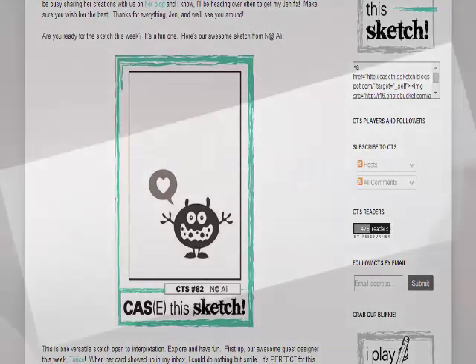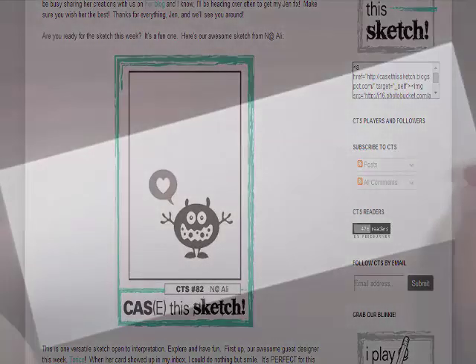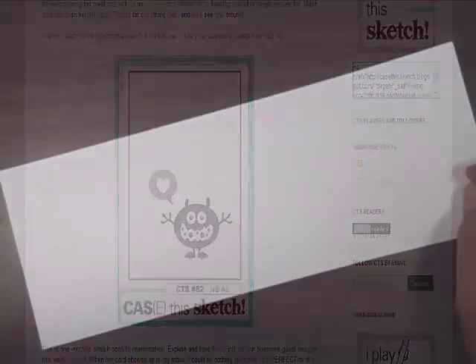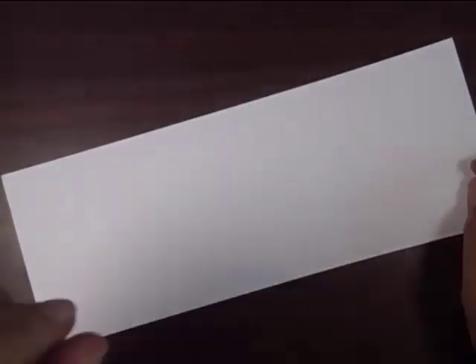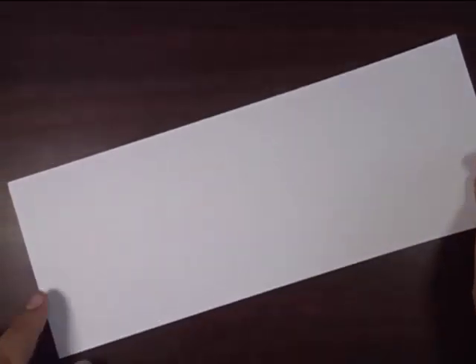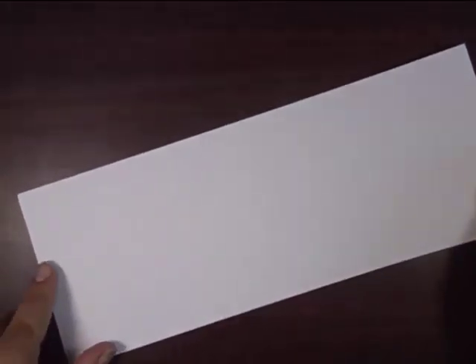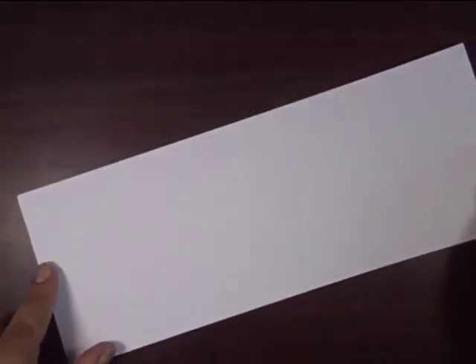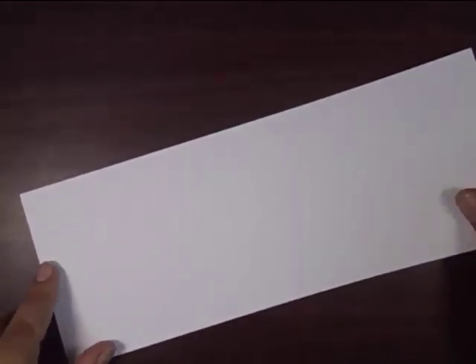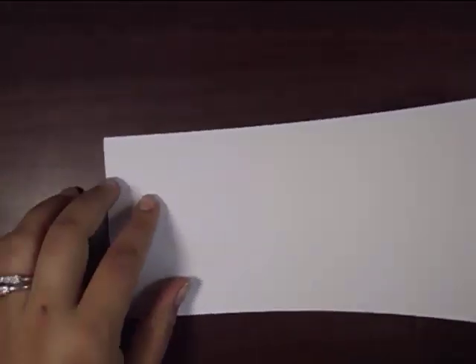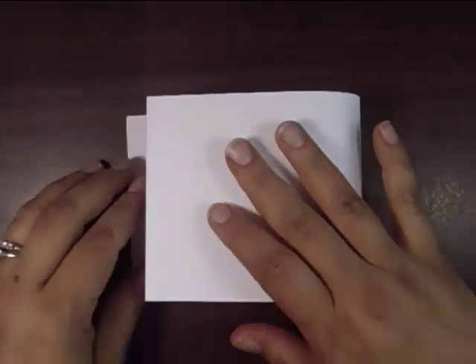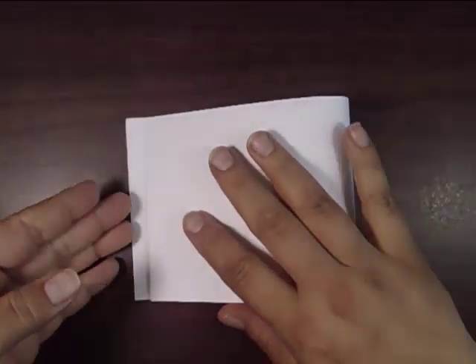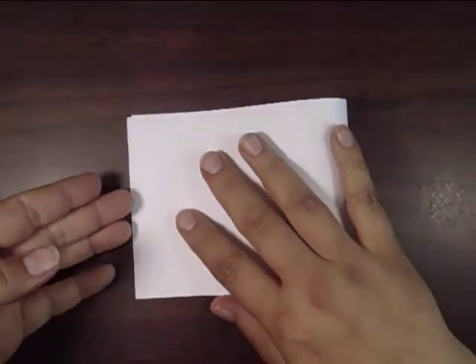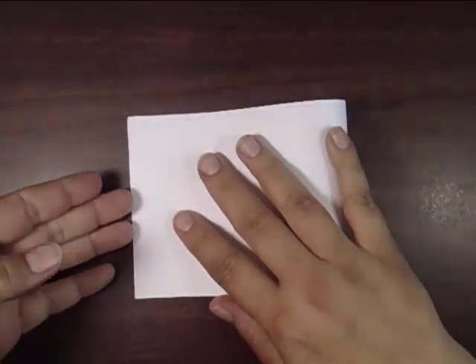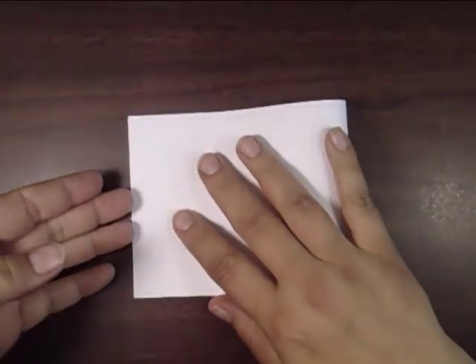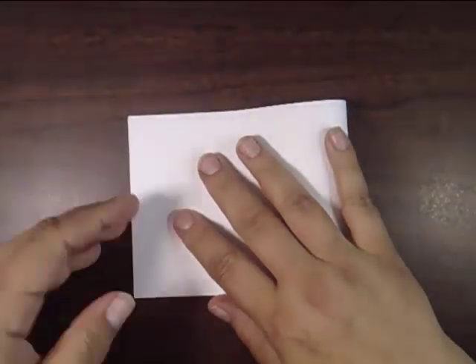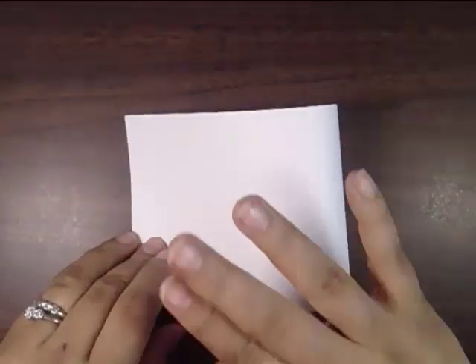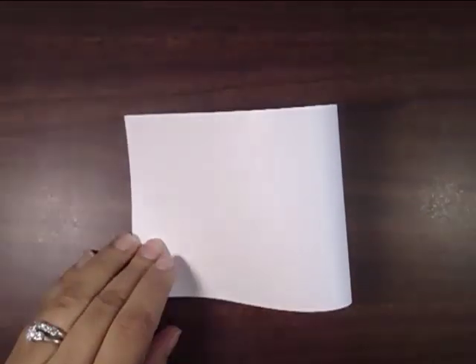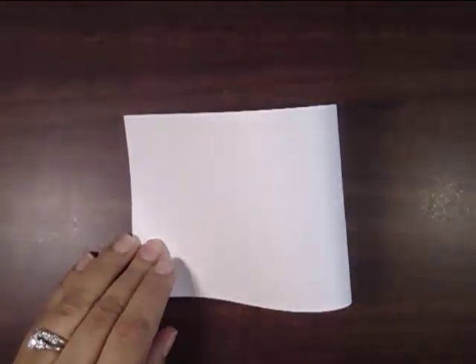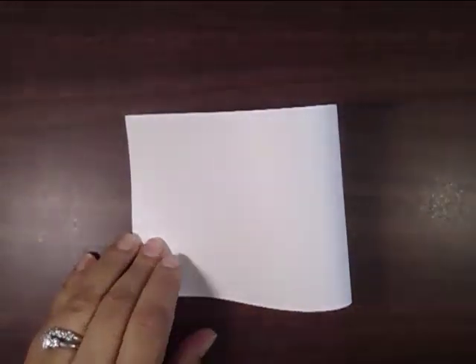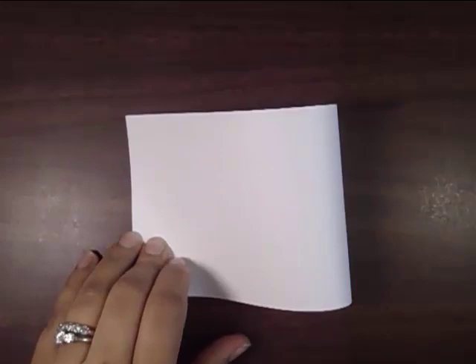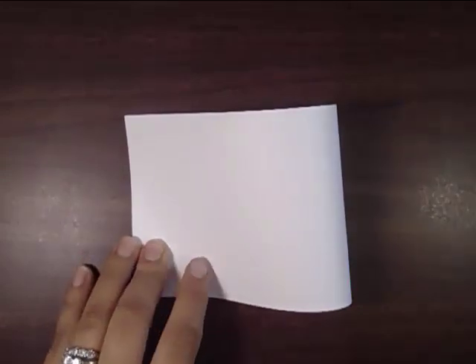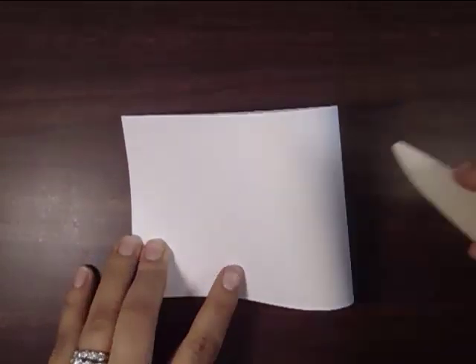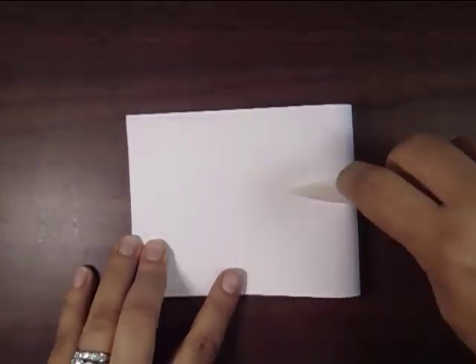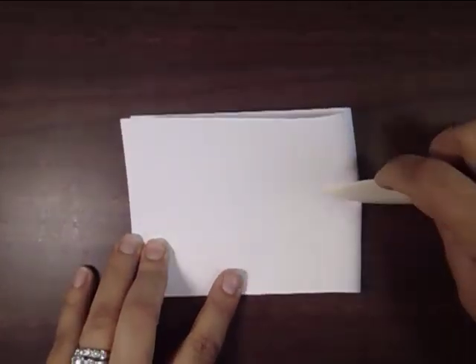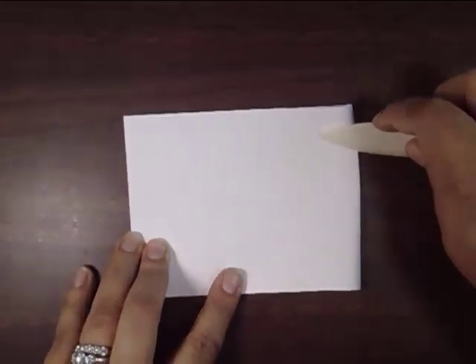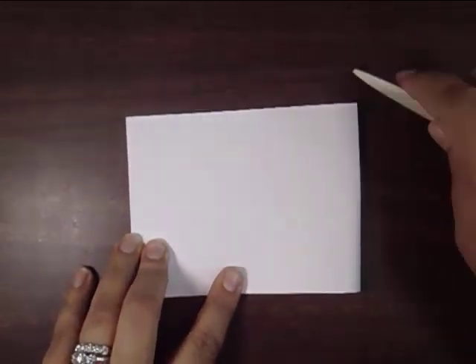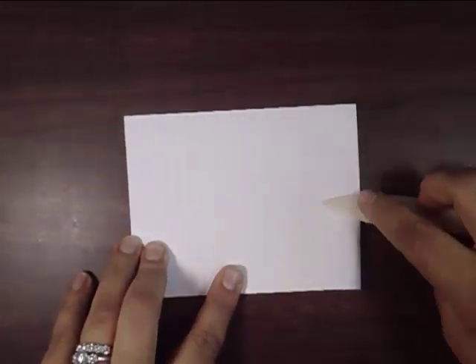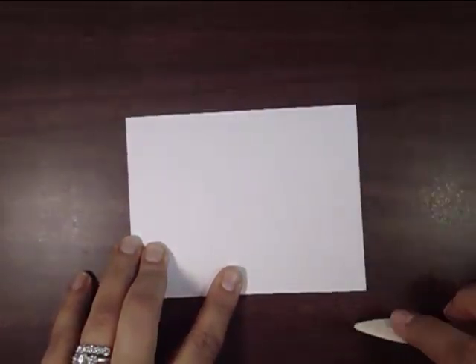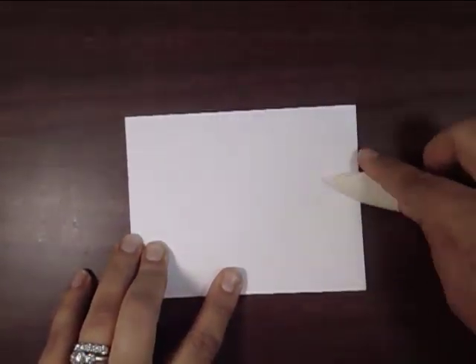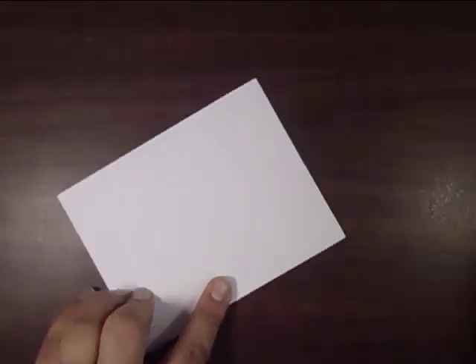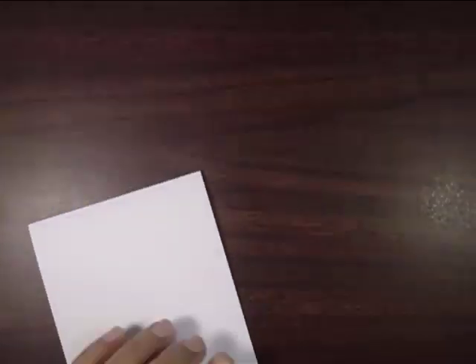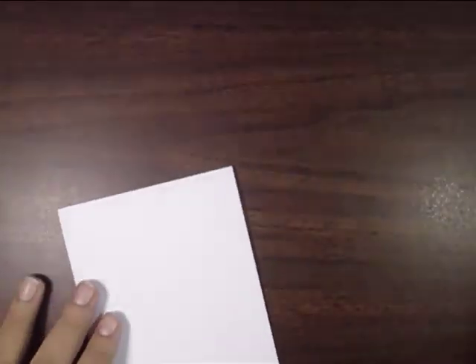I did a very simple one layer card. Here you see I'm folding a four and a quarter by eleven inch piece of paper and this is going to serve as our base and card.